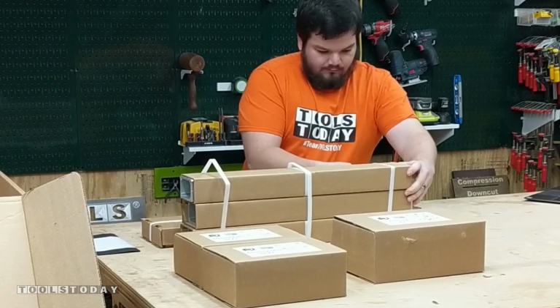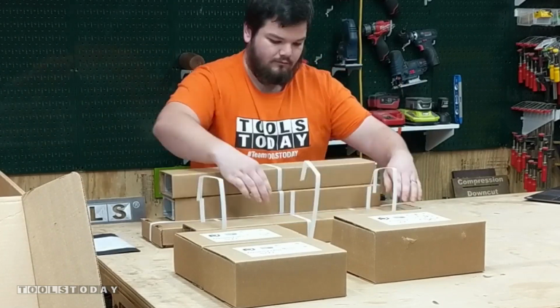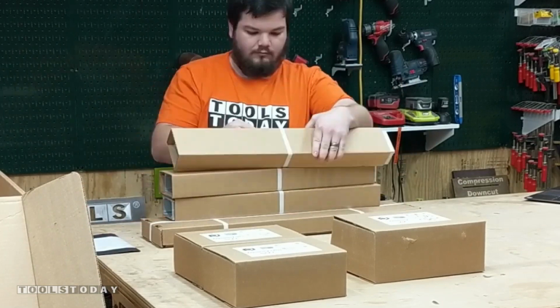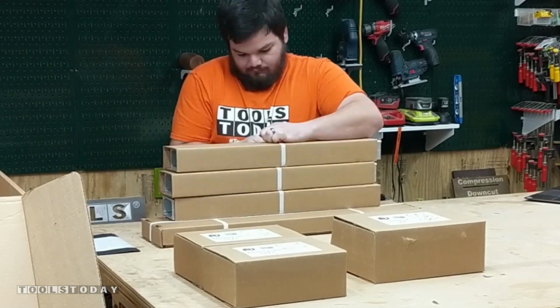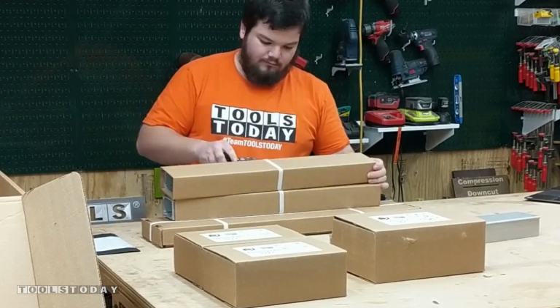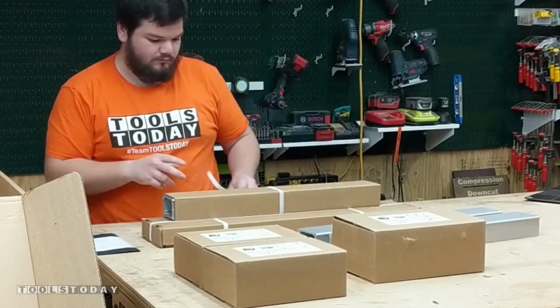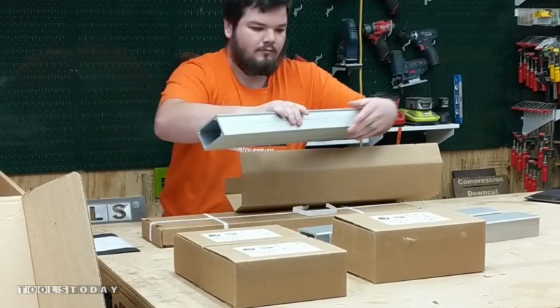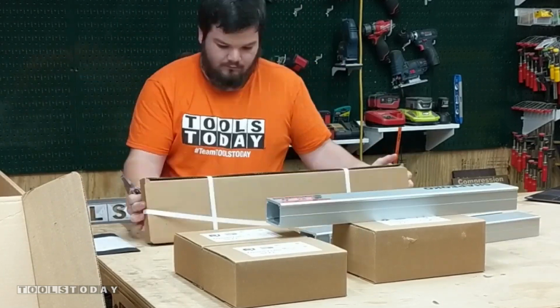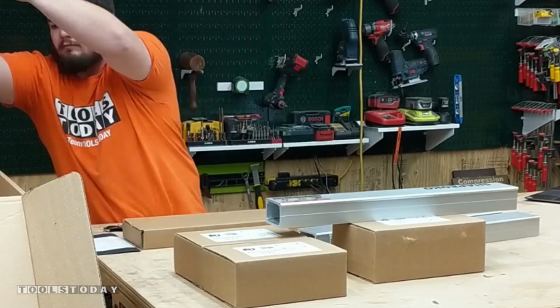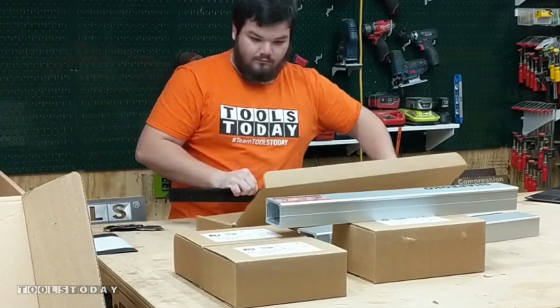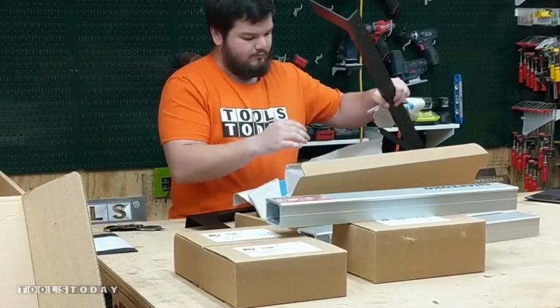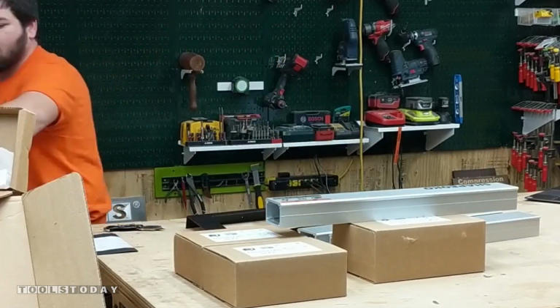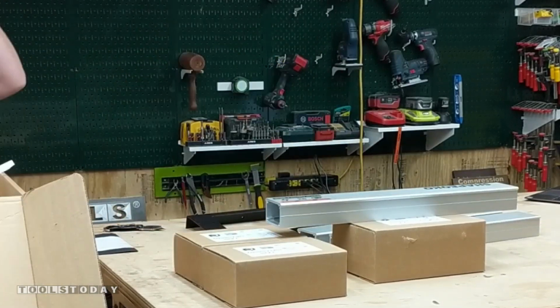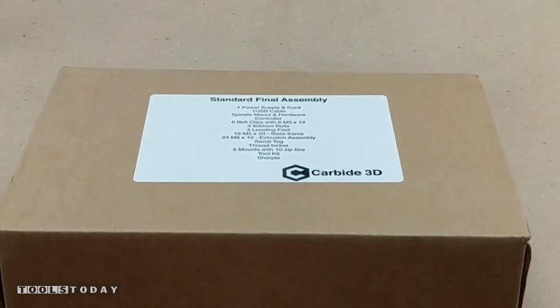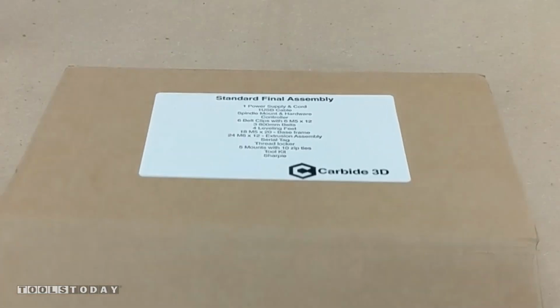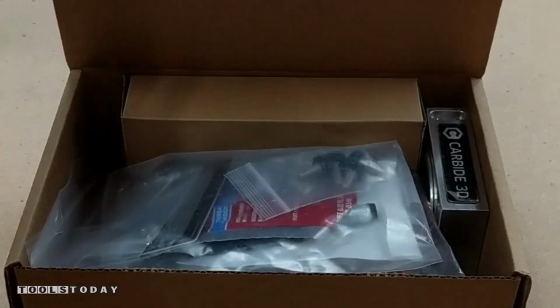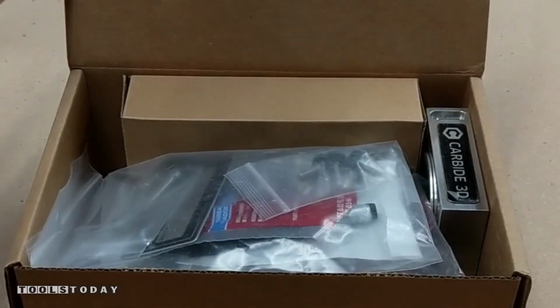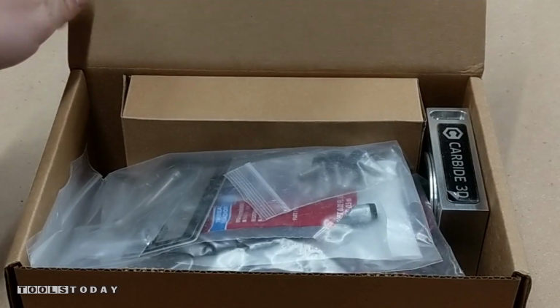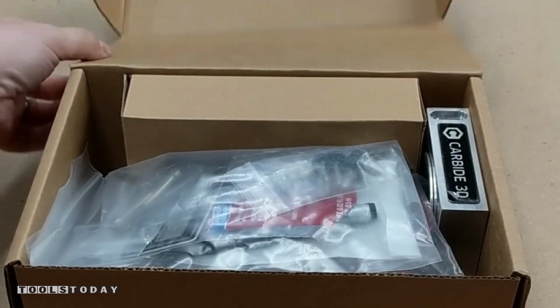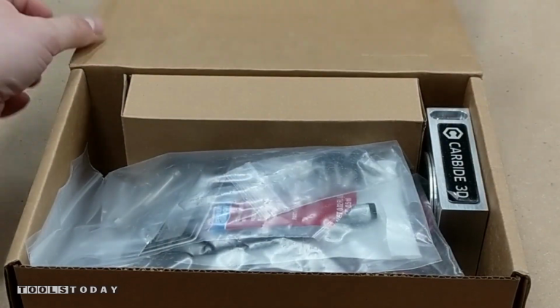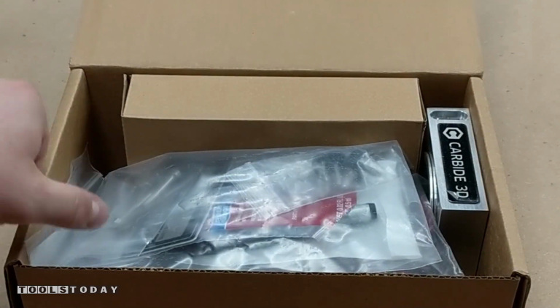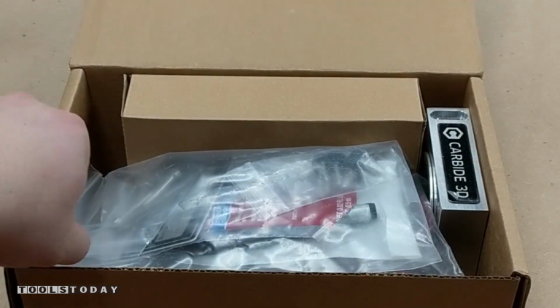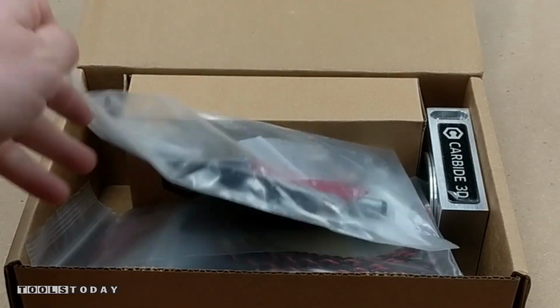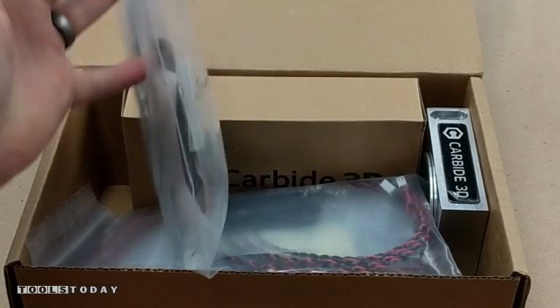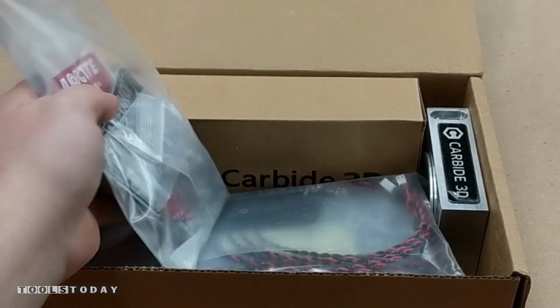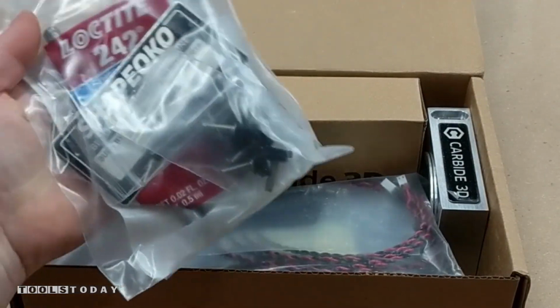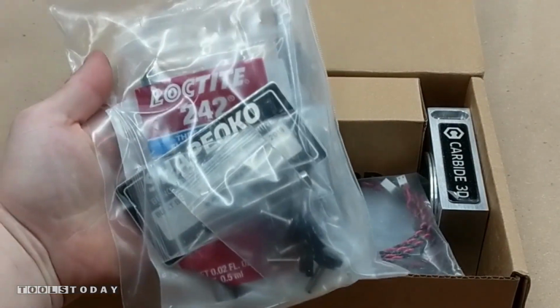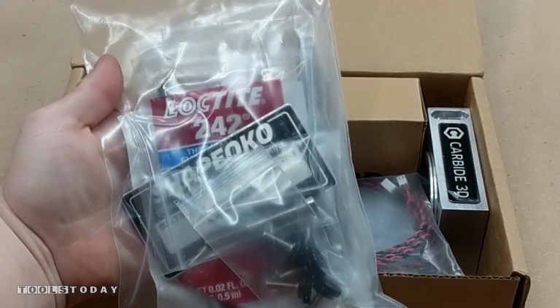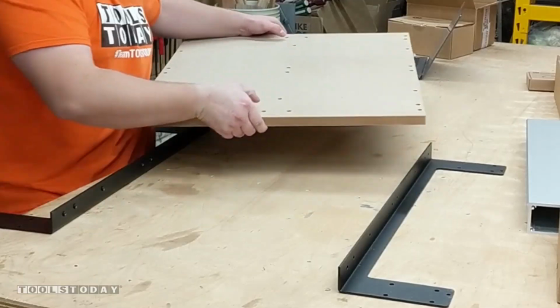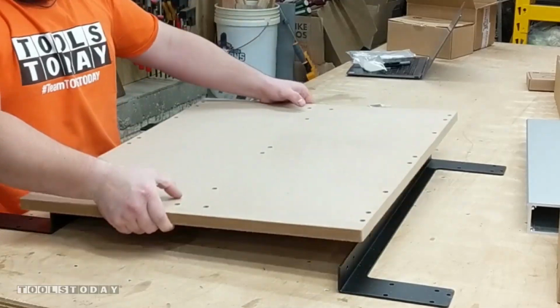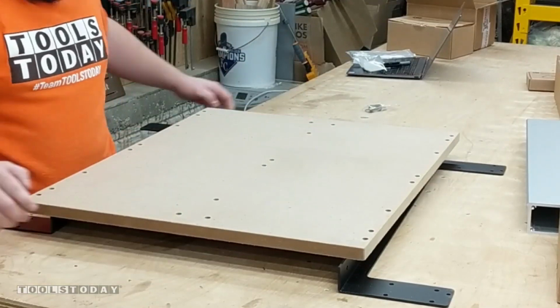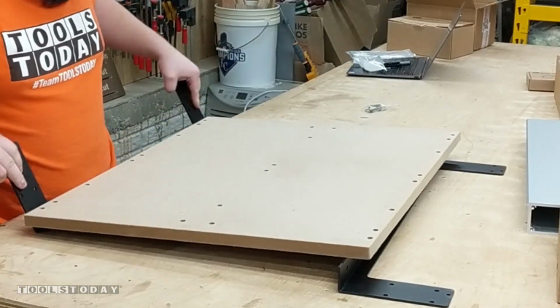Basically we just need to get everything unboxed first and get everything set aside so that we know what we're working with. We're going to open up this package here and pull out the package with all of the bolts to get everything assembled.